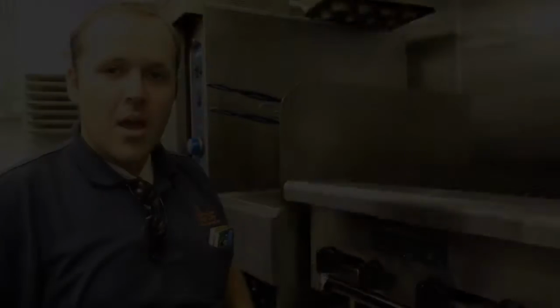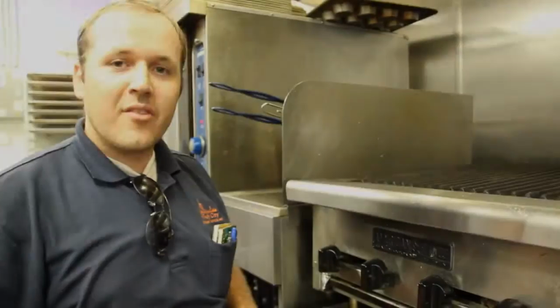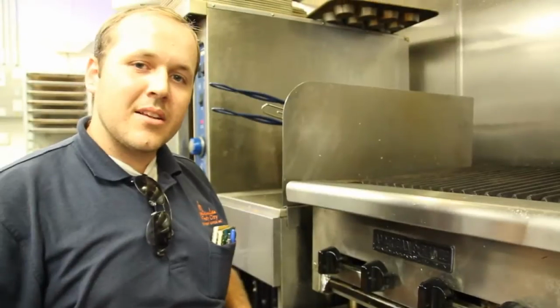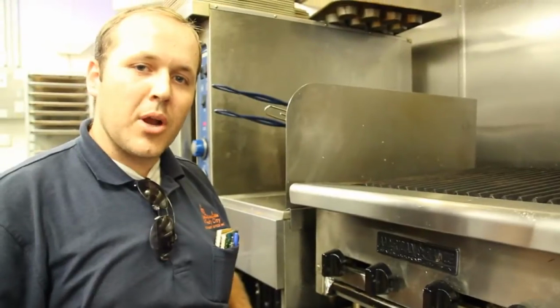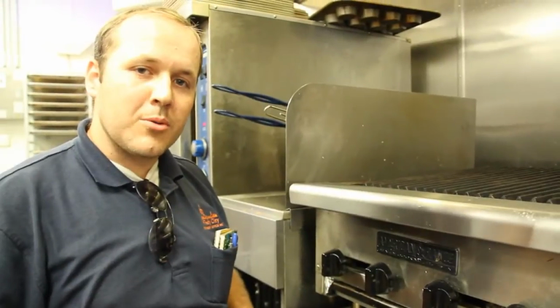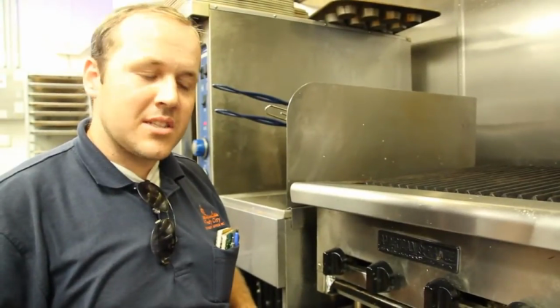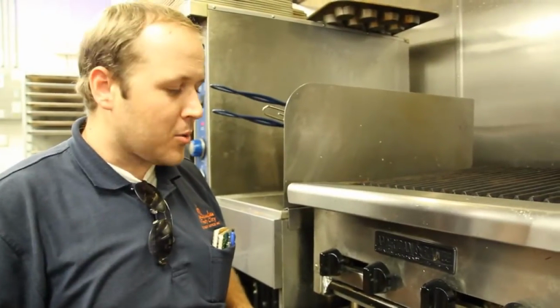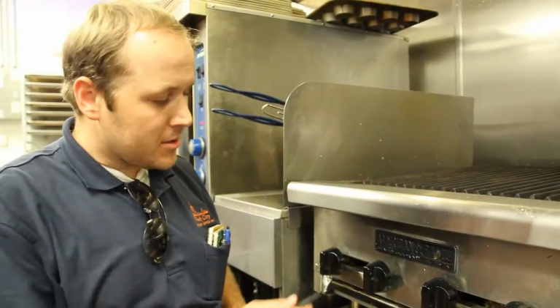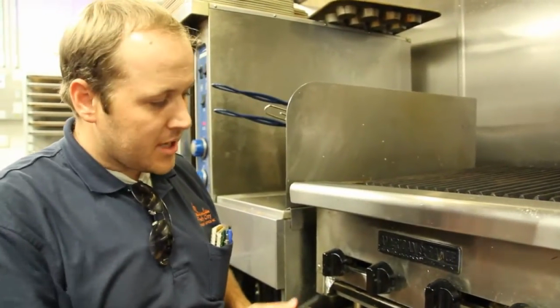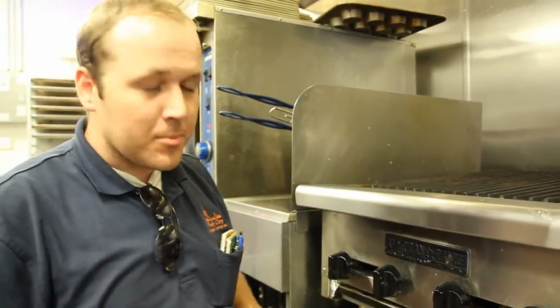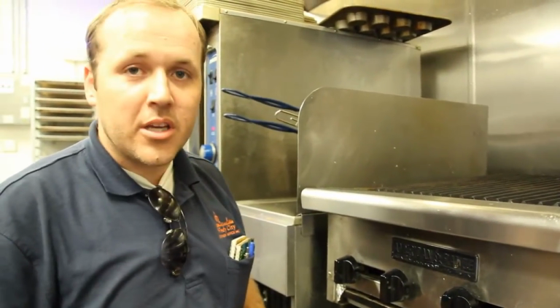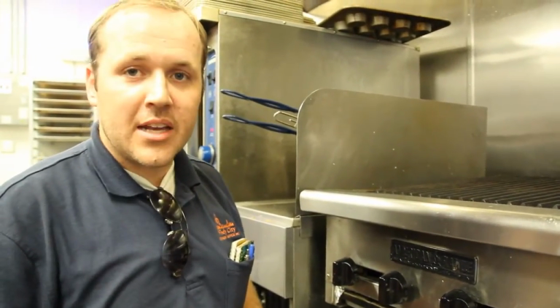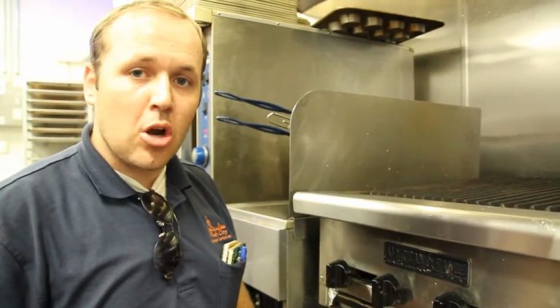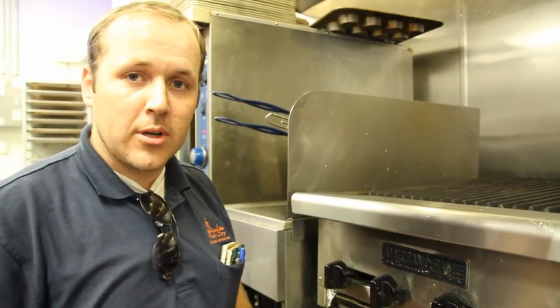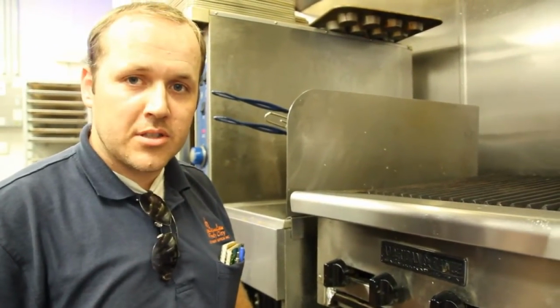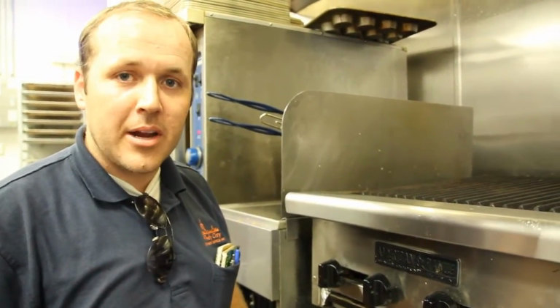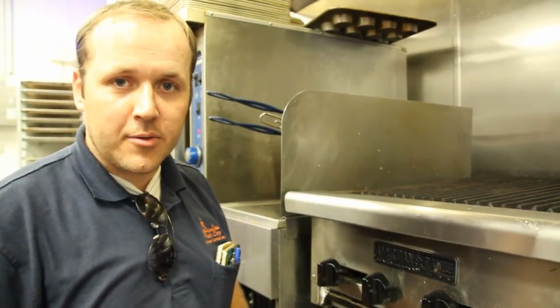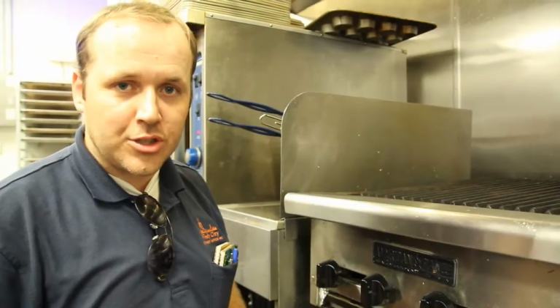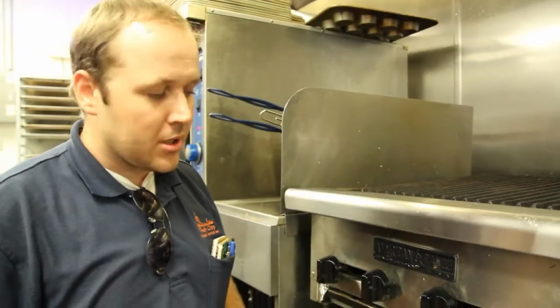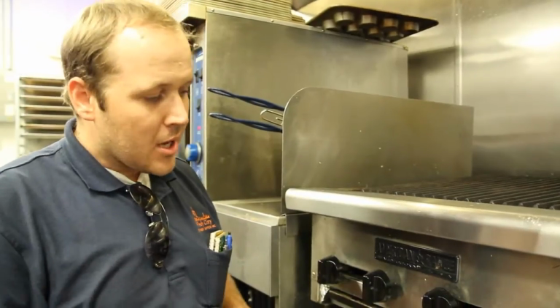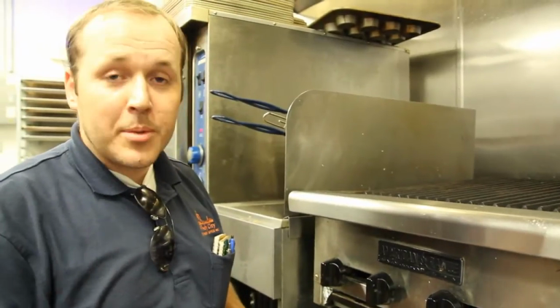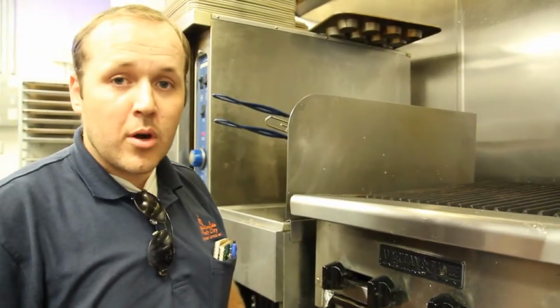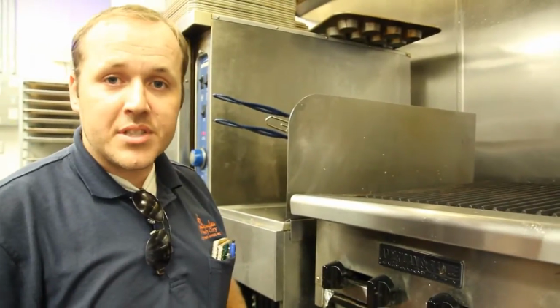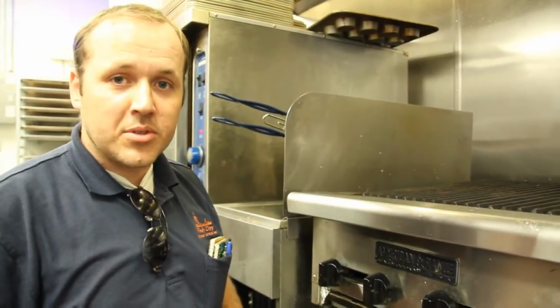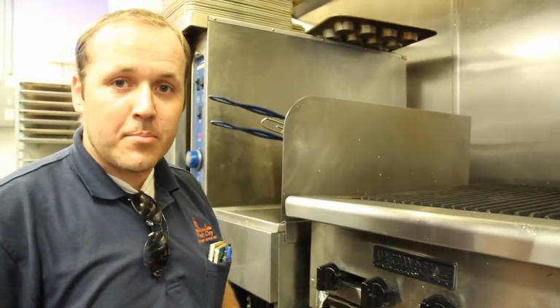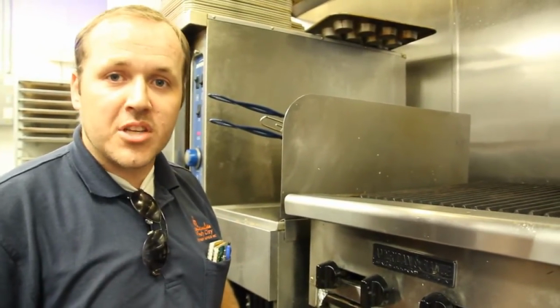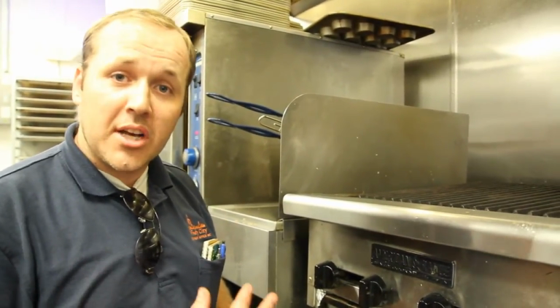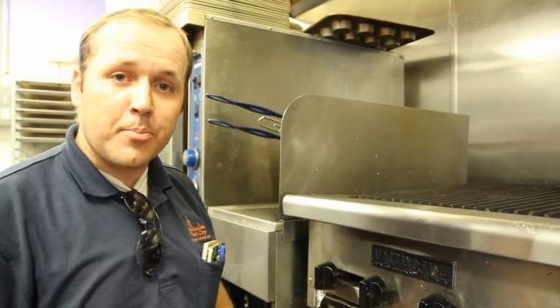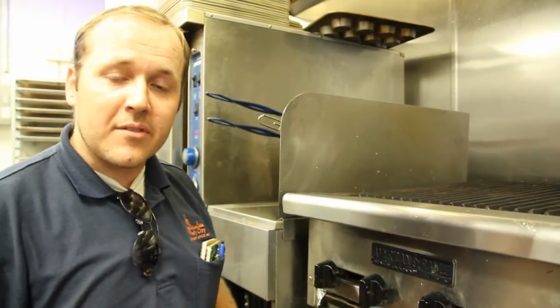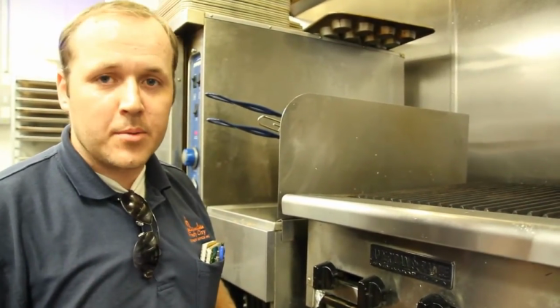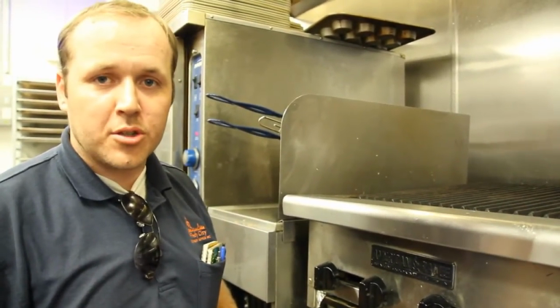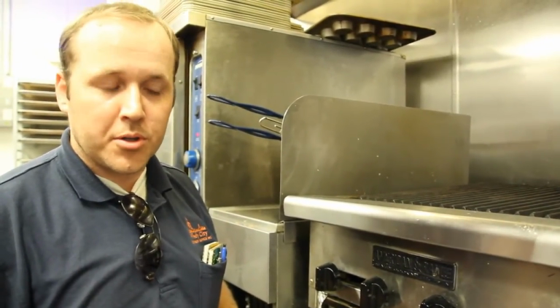Hi everybody, it's Brady with Windy City Equipment. Today we're going to be looking at a charbroiler — it's an American Range unit. We're going to be going over a simple step to adjust your pilot flames on your burners.